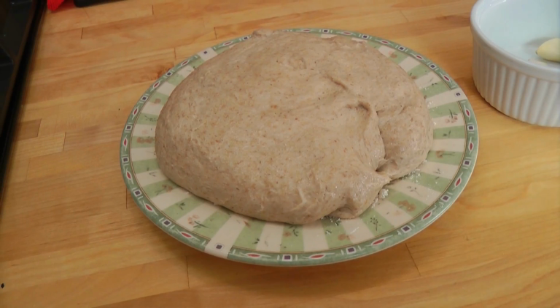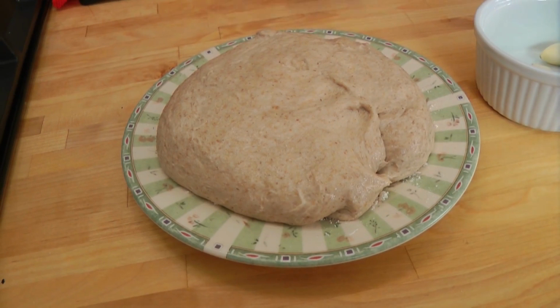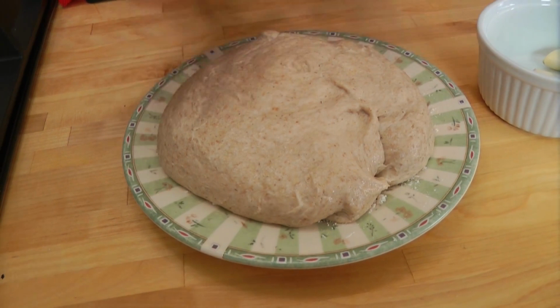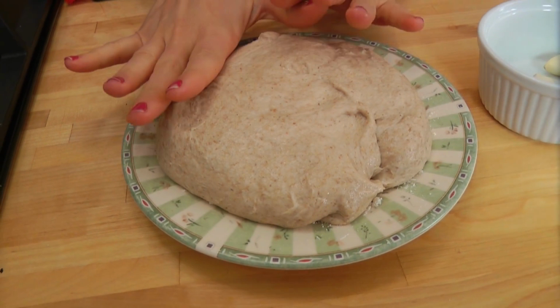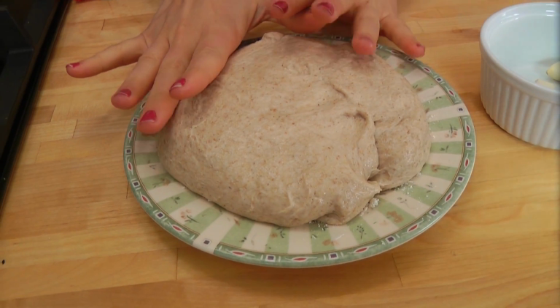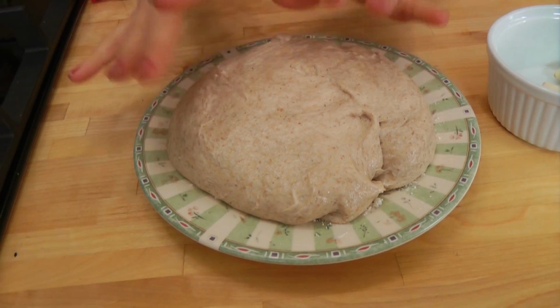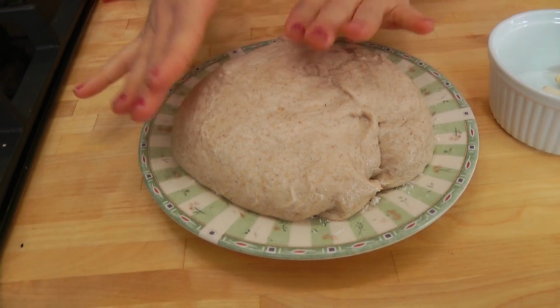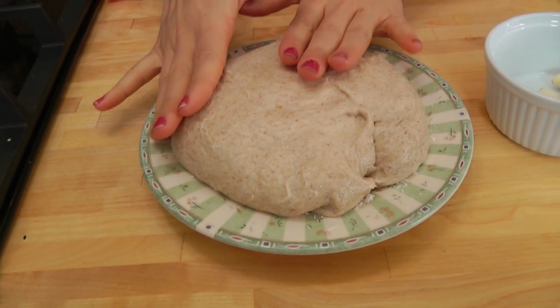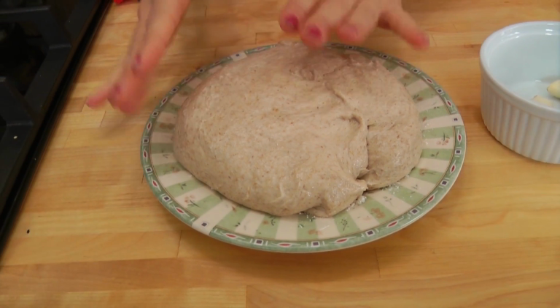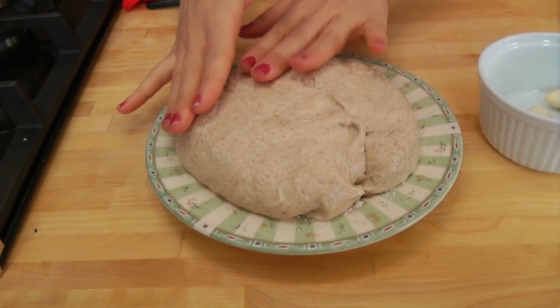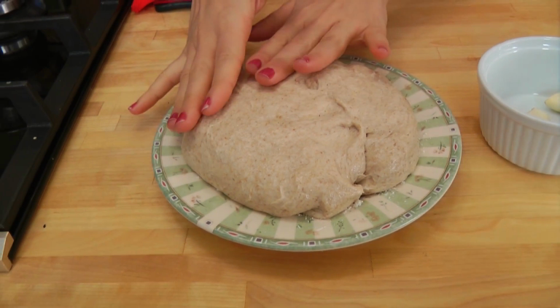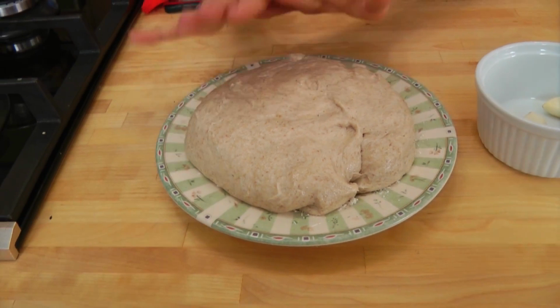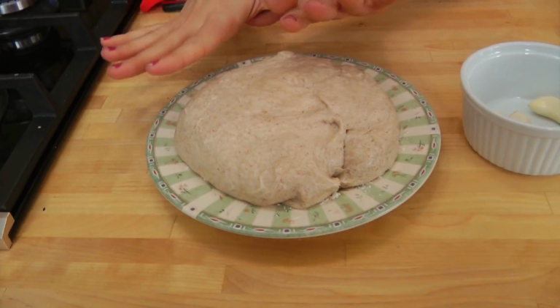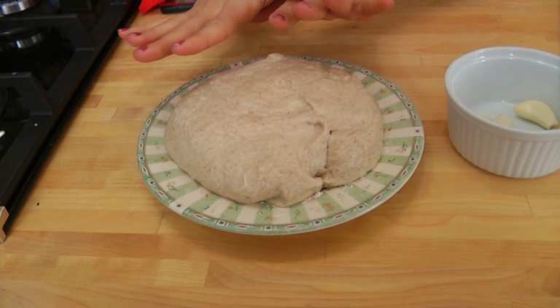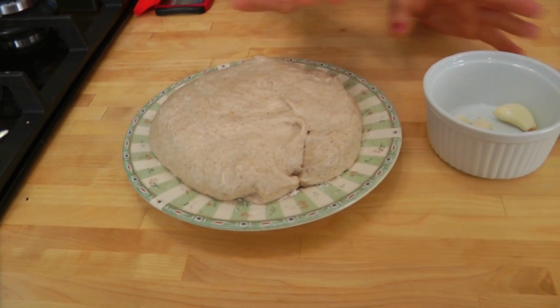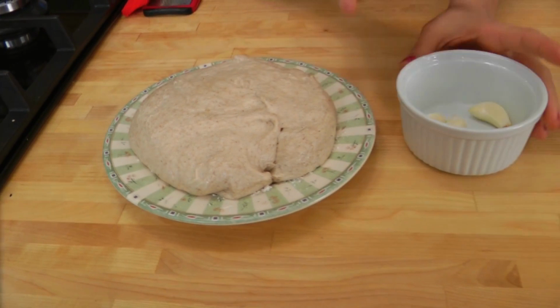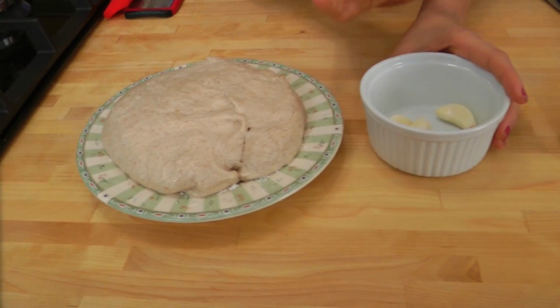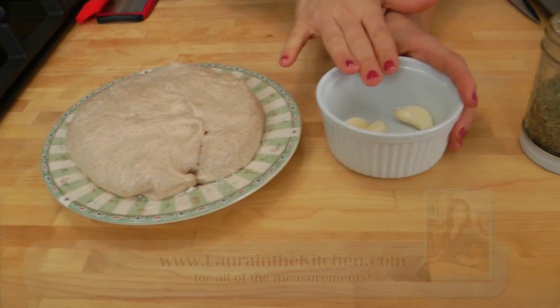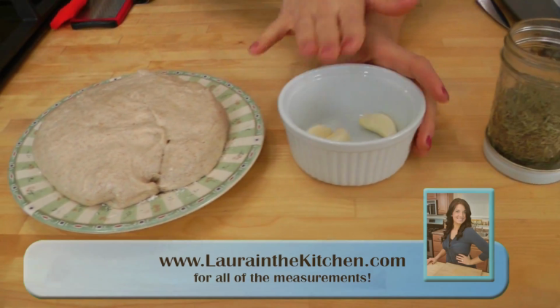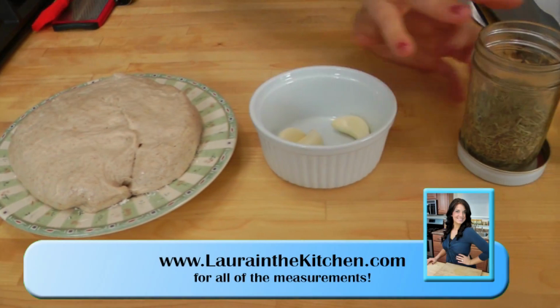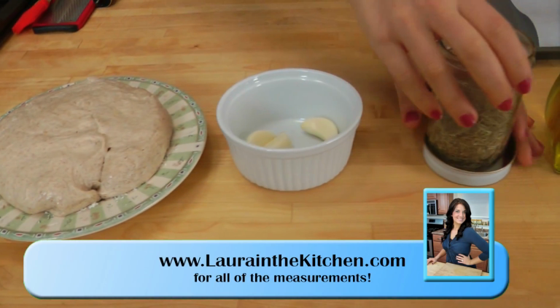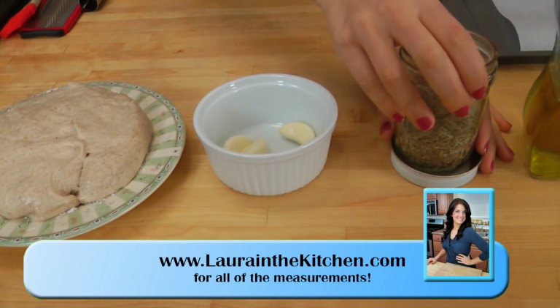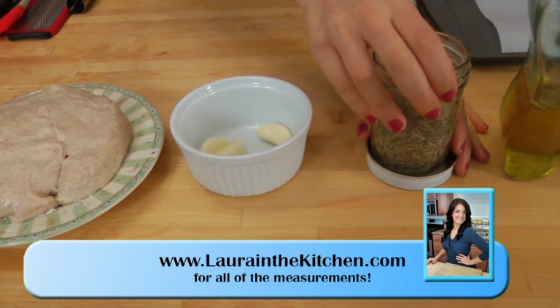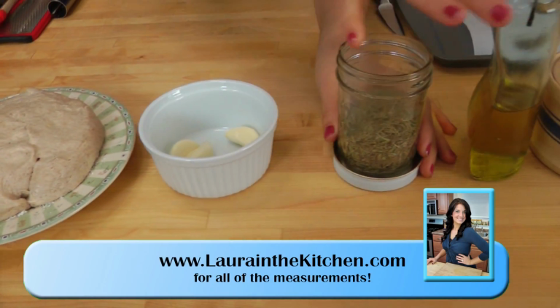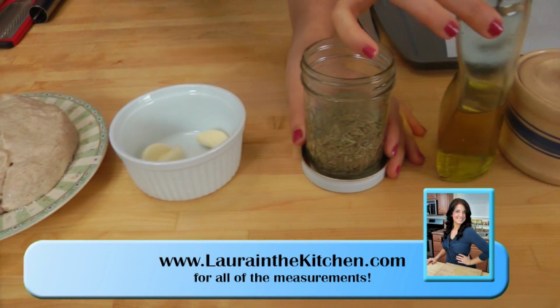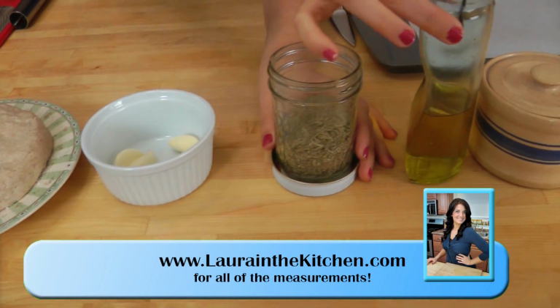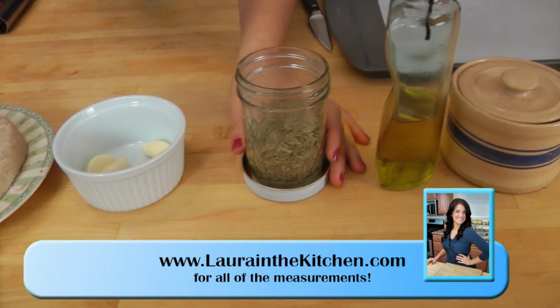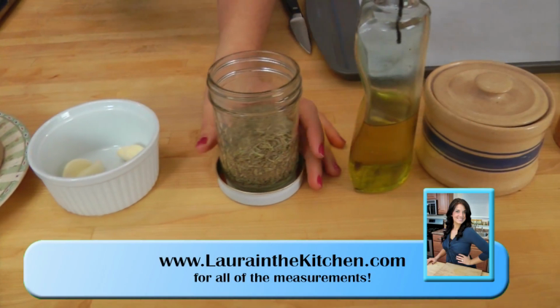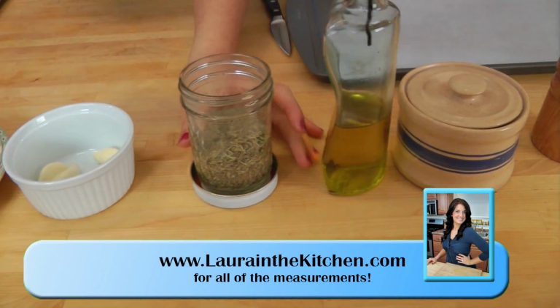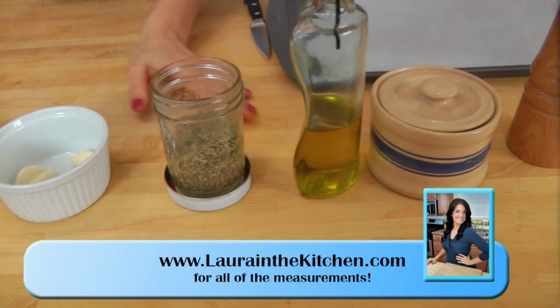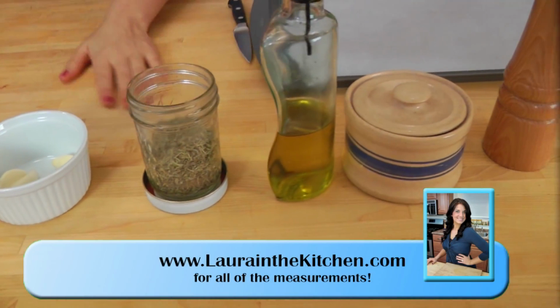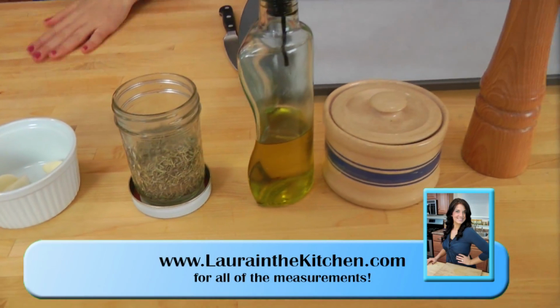We're going to use some pizza dough, either whole wheat or white flour — does not matter. Some garlic, some dried rosemary, extra virgin olive oil, salt and pepper.